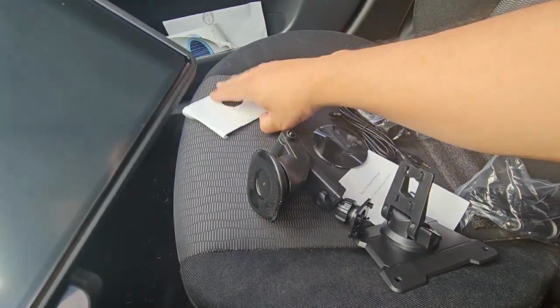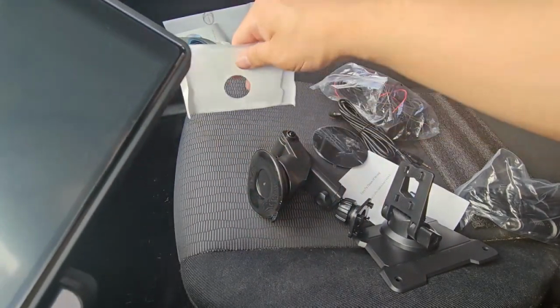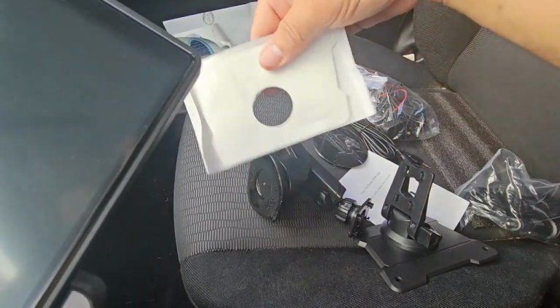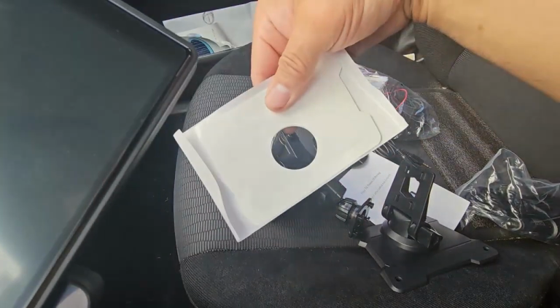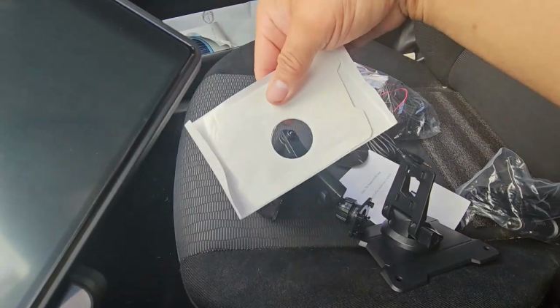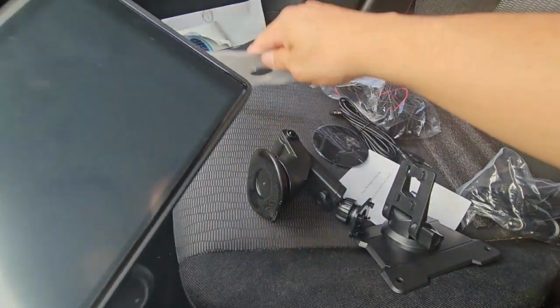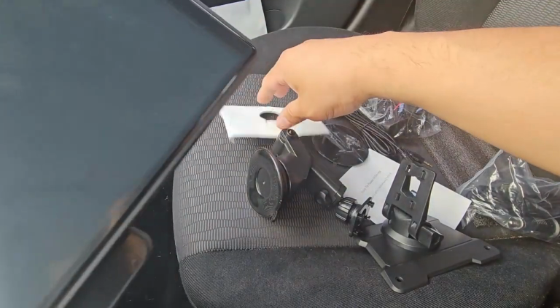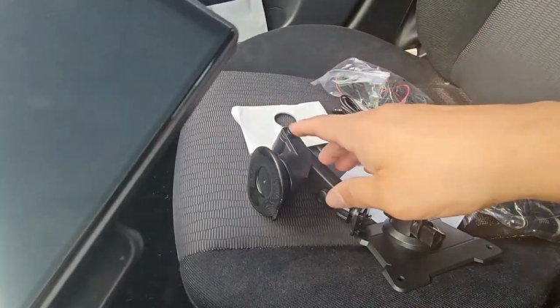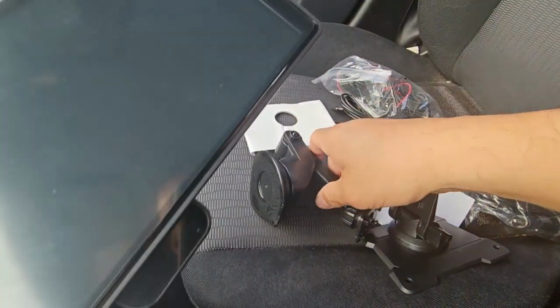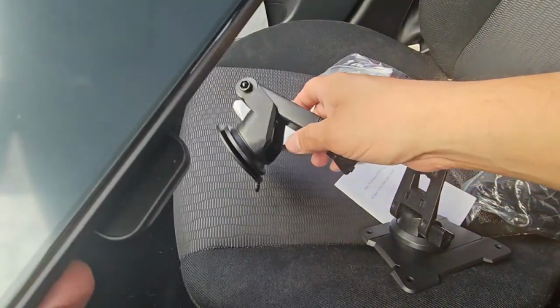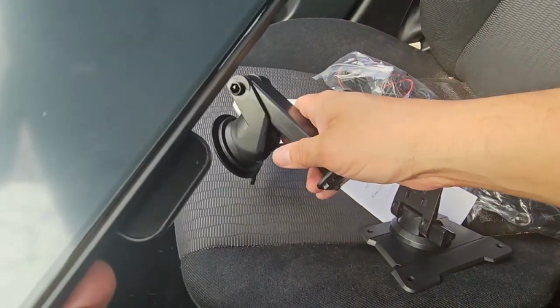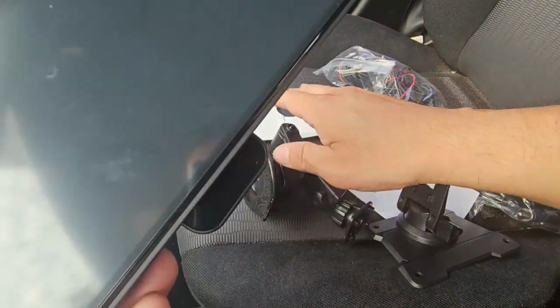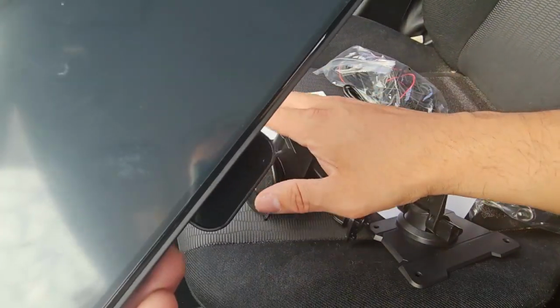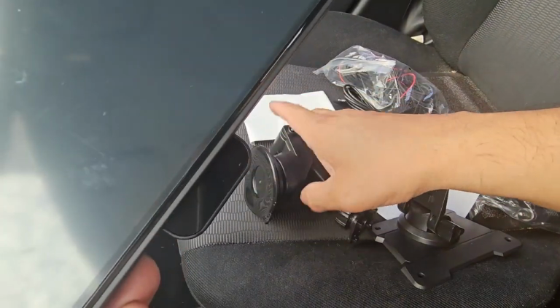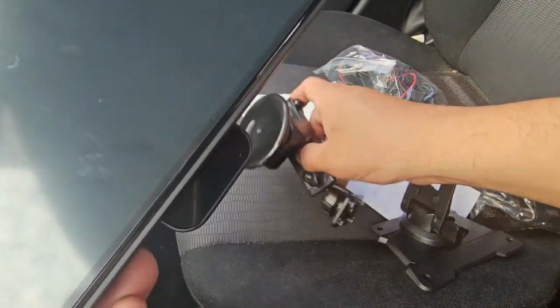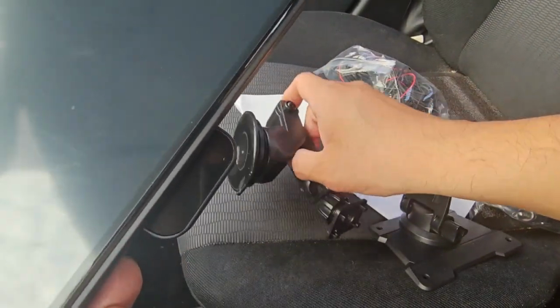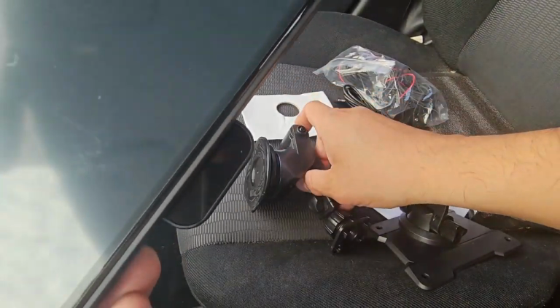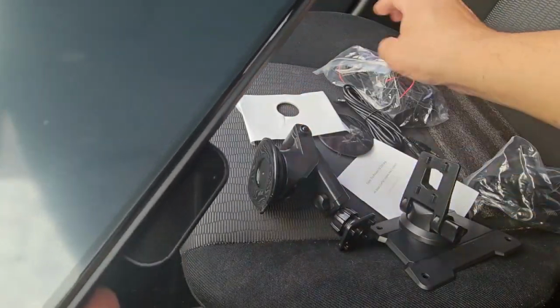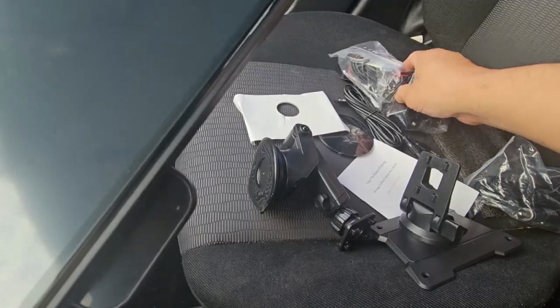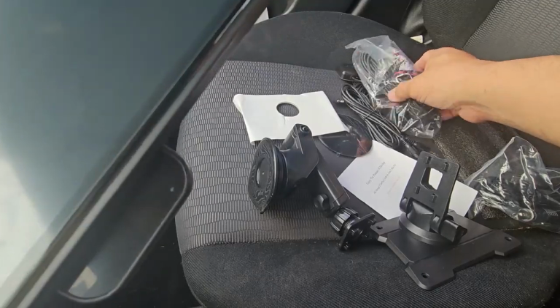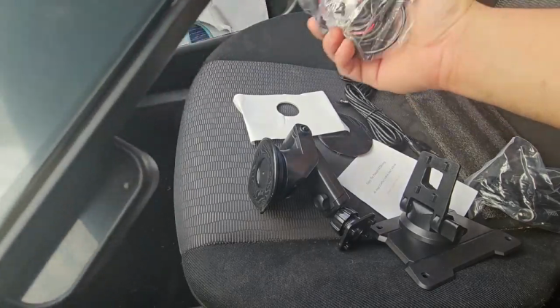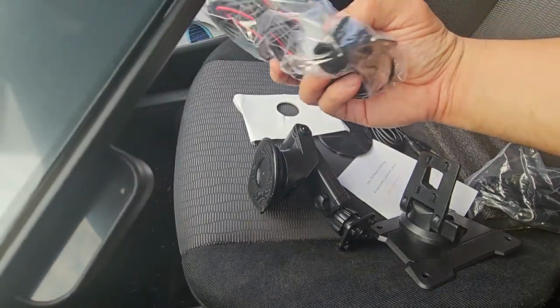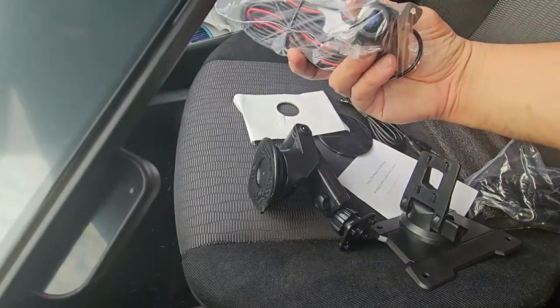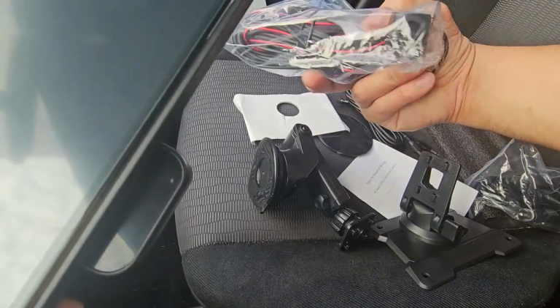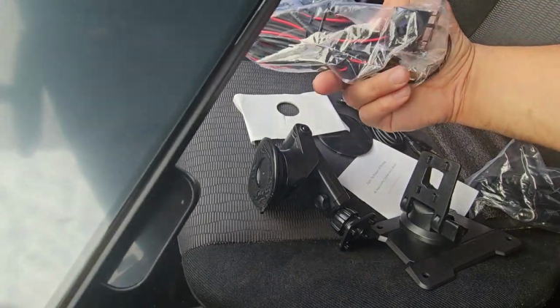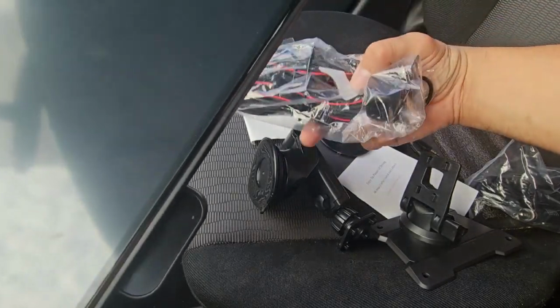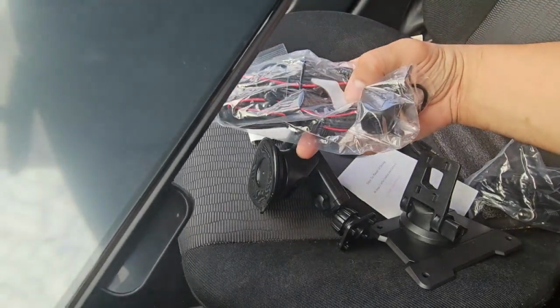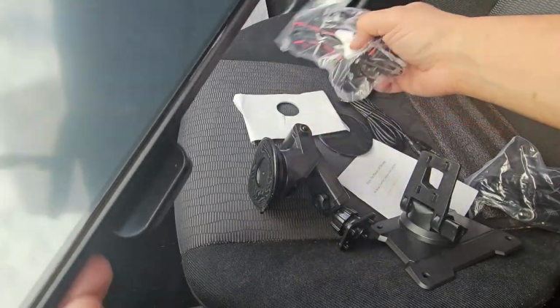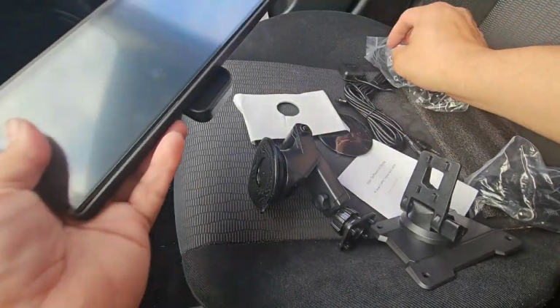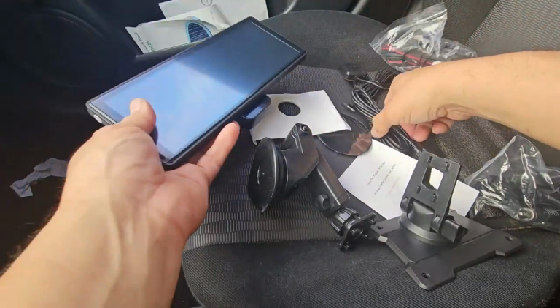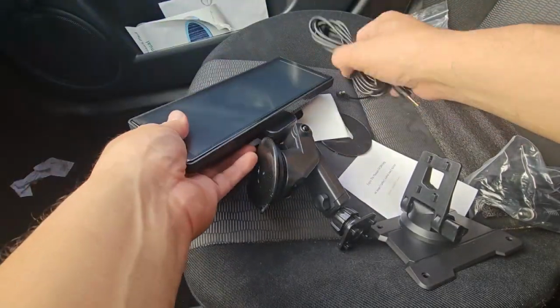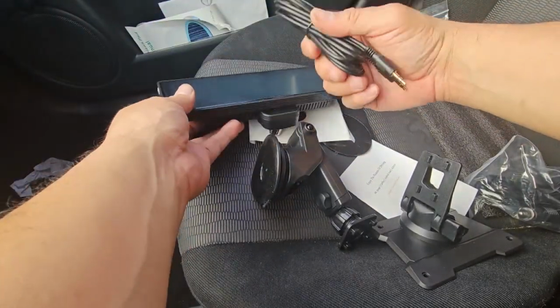The other mount is for a regular surface — specifically to mount on your dashboard, and they give you a backup camera too. So you can install this with a long cable.